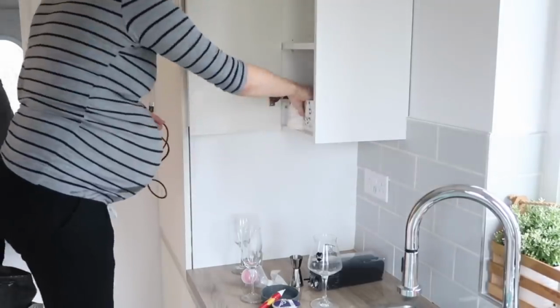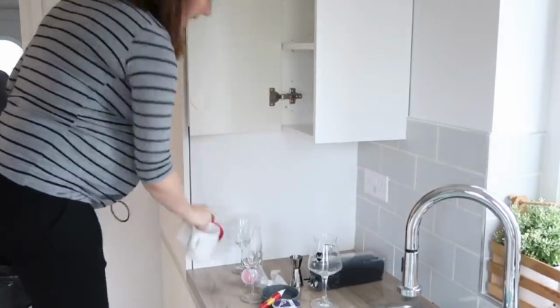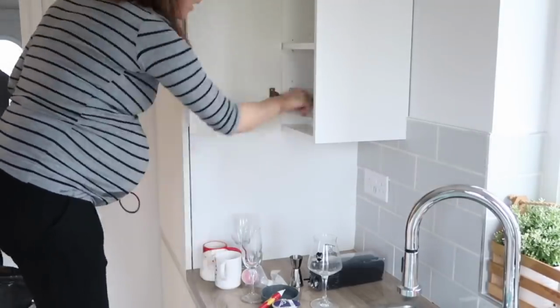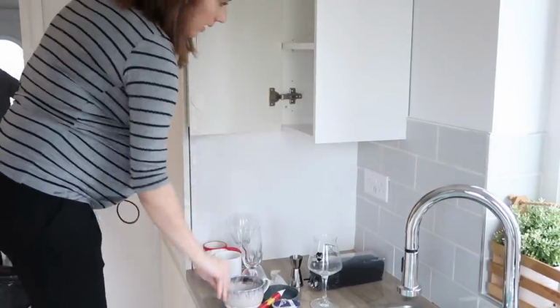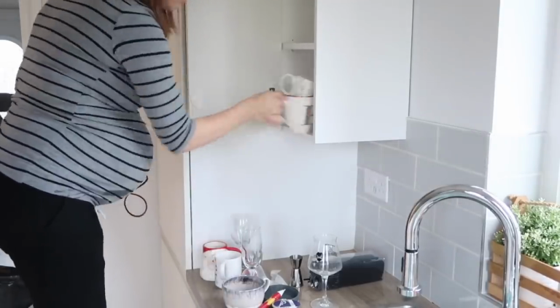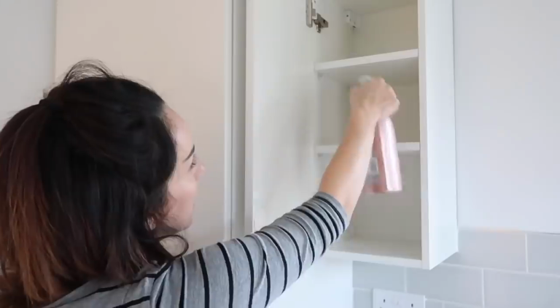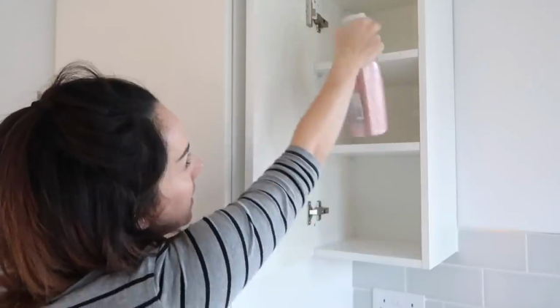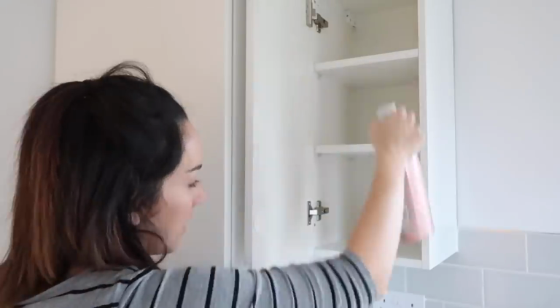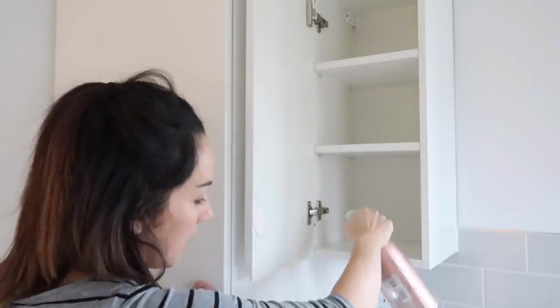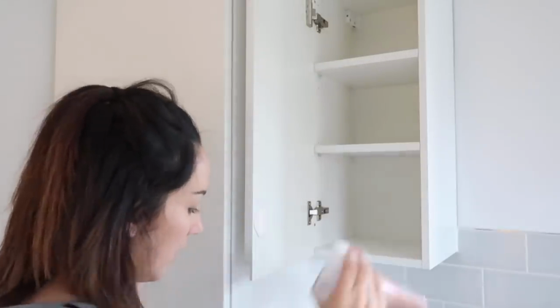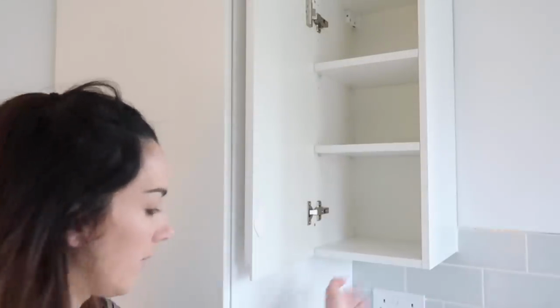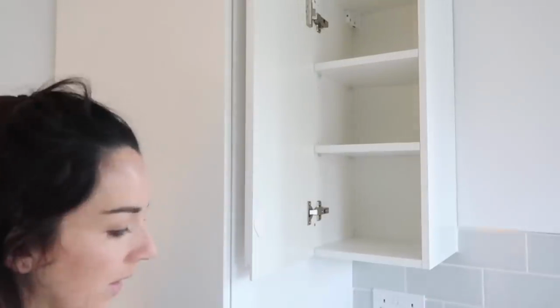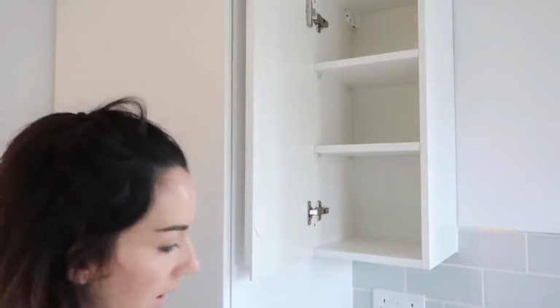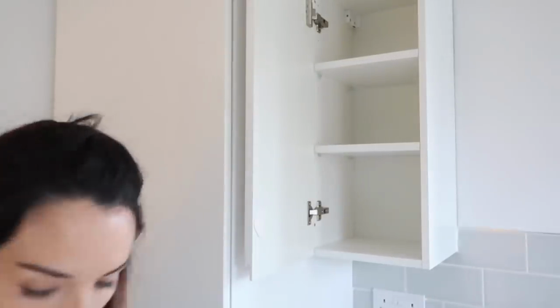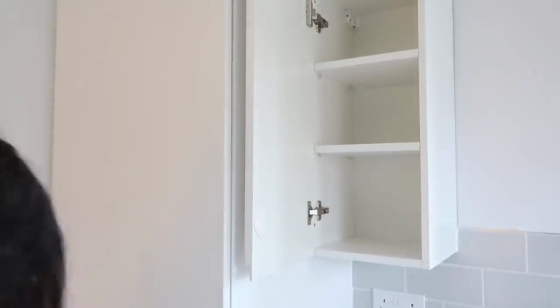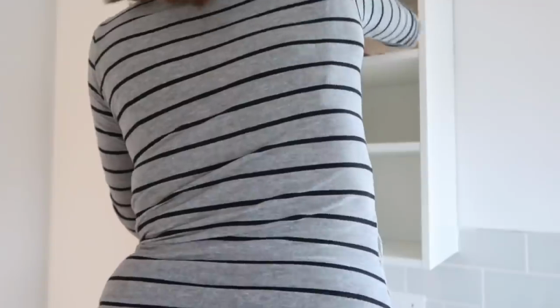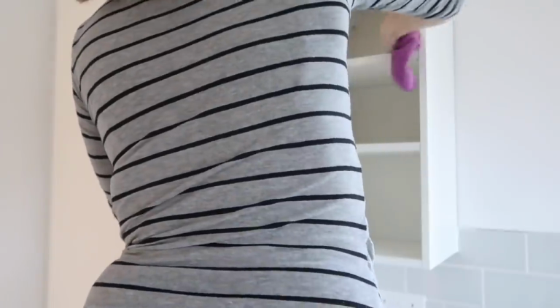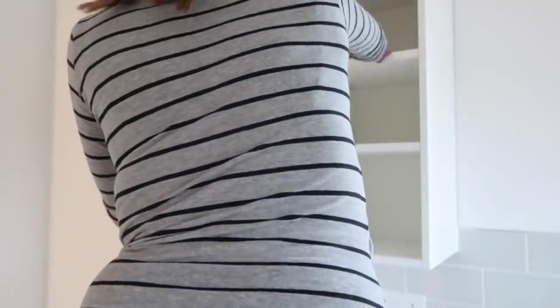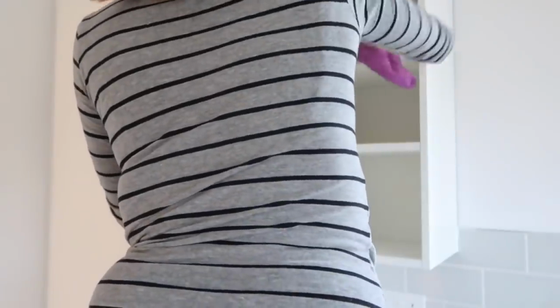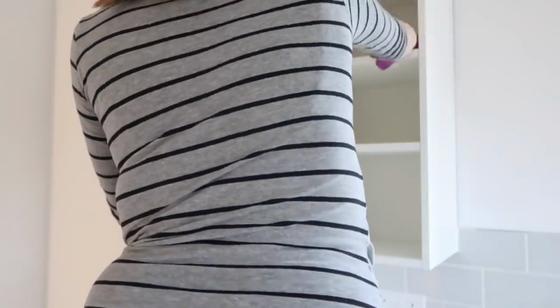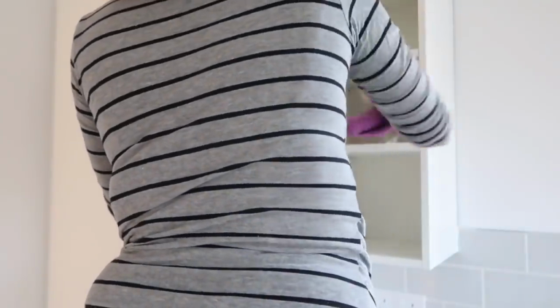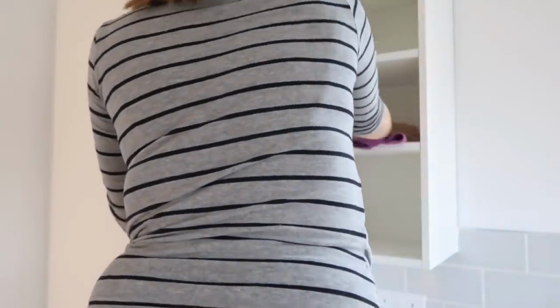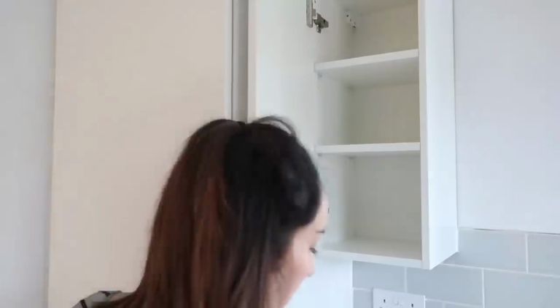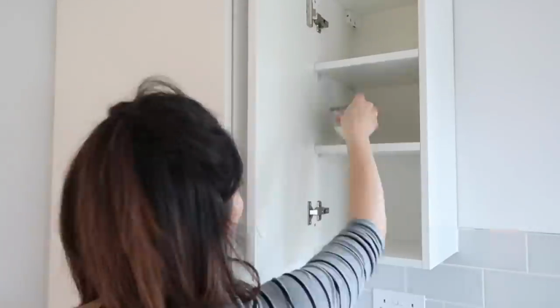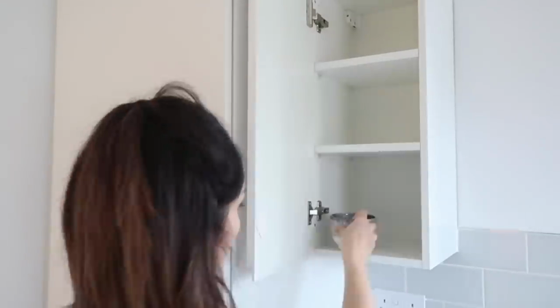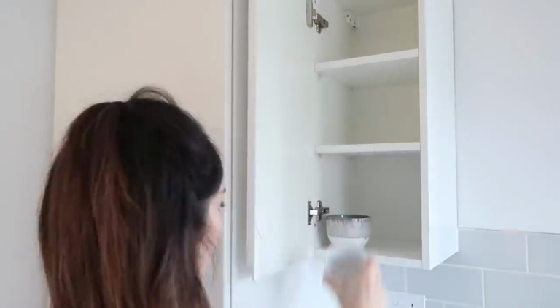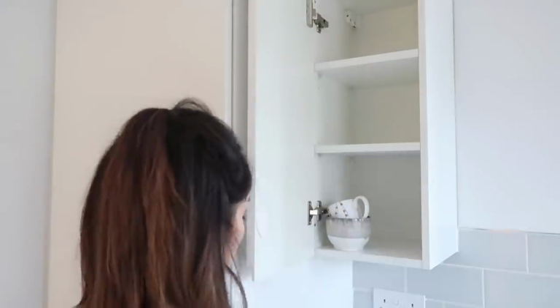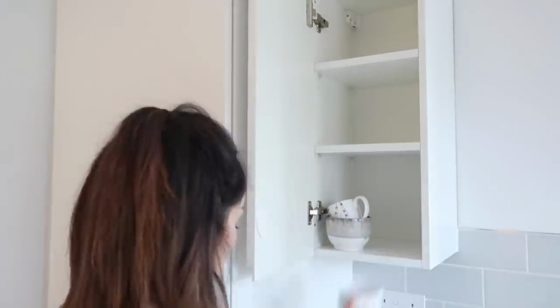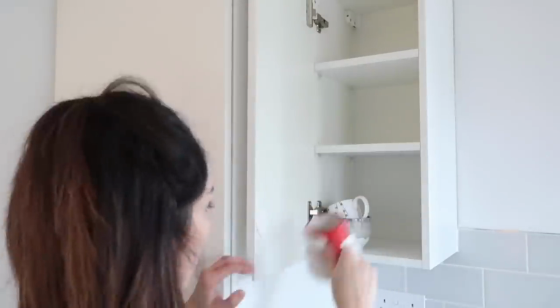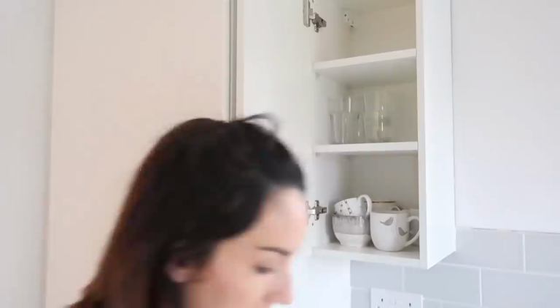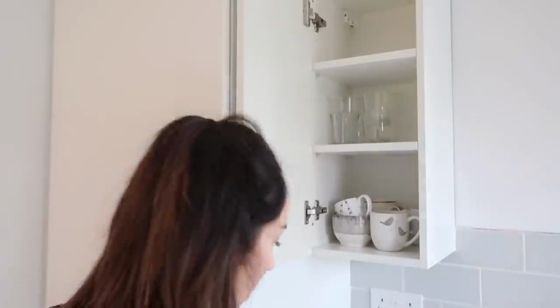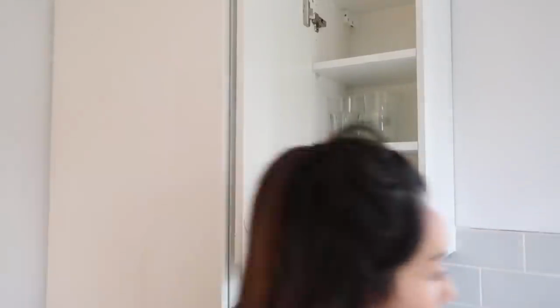Now it's back into the cupboards — emptying out all the mugs and glasses, spraying it down with Method spray, cleaning it out, and stacking them back up in a better order.